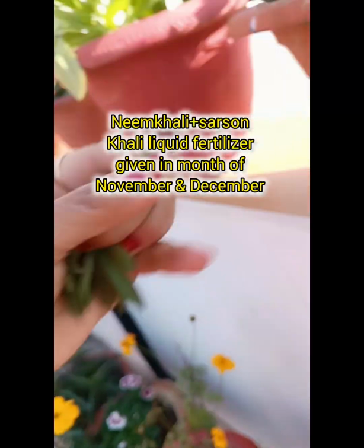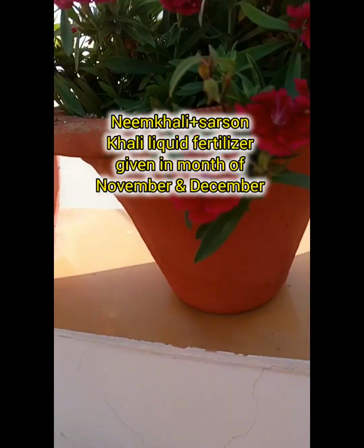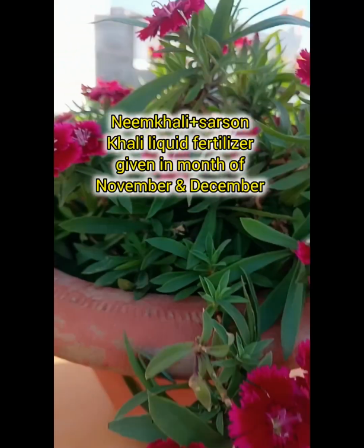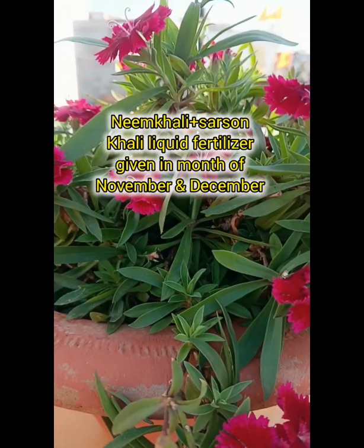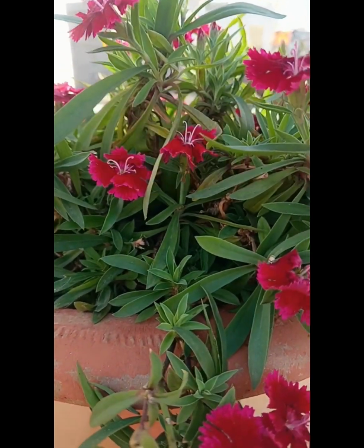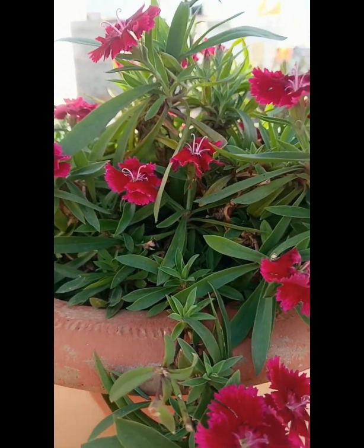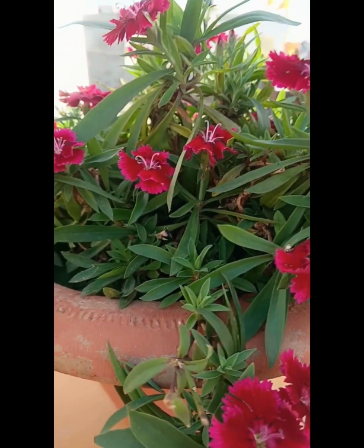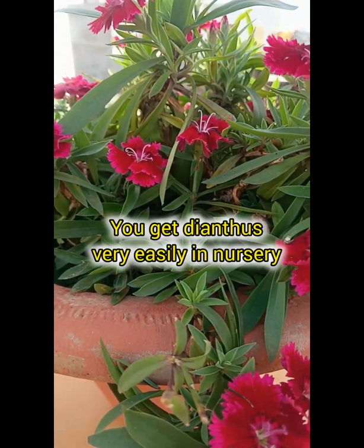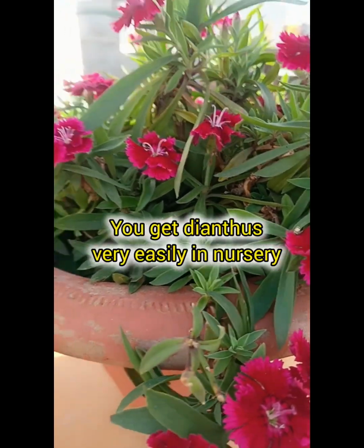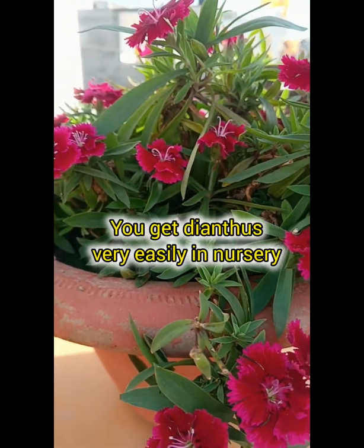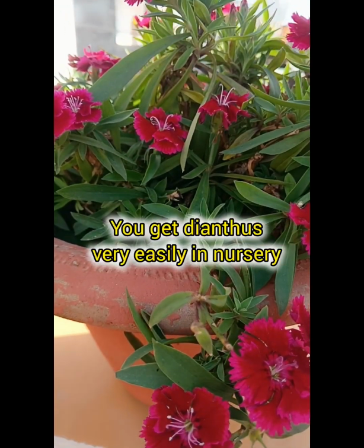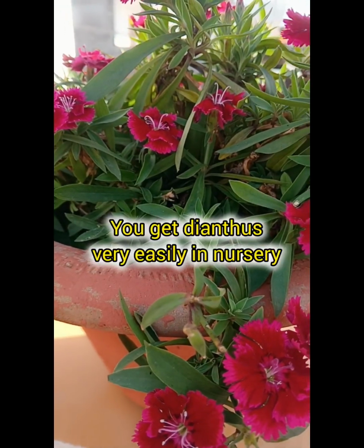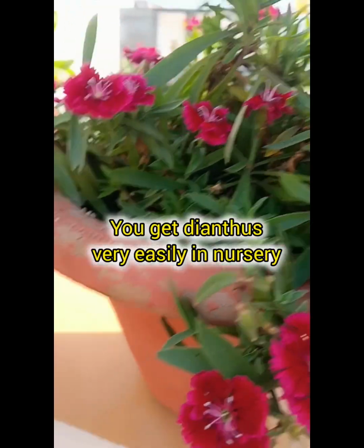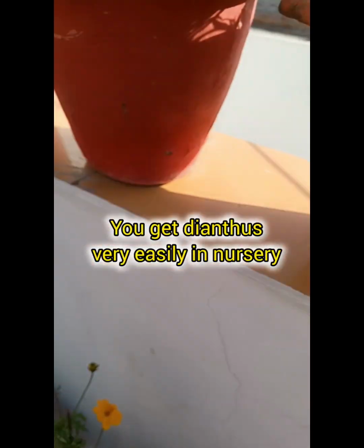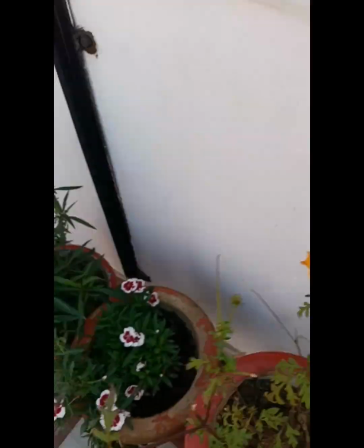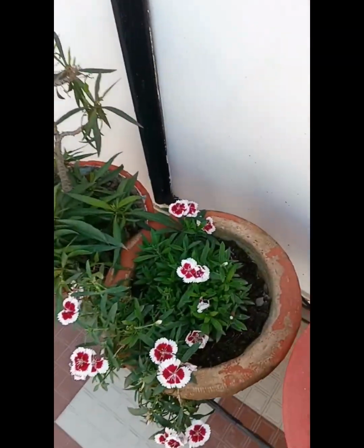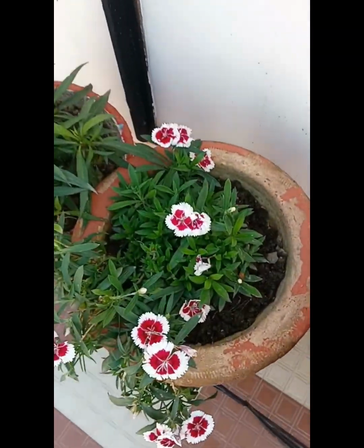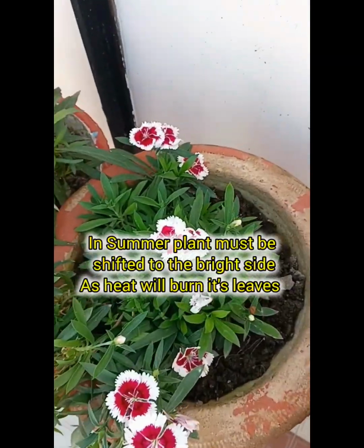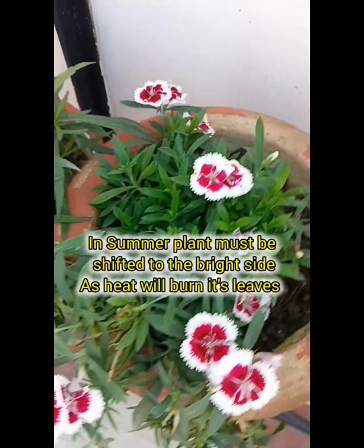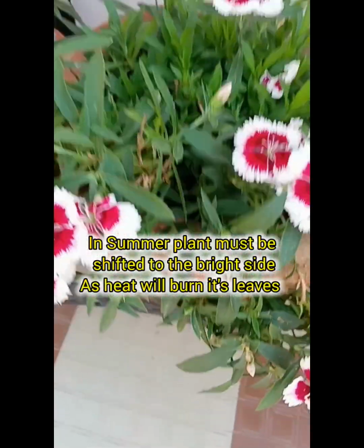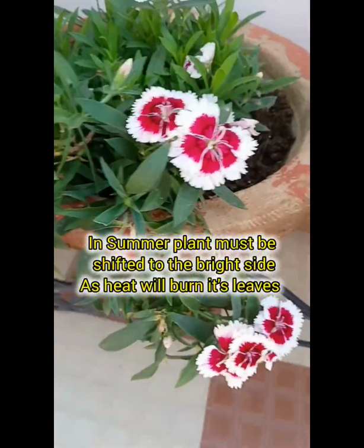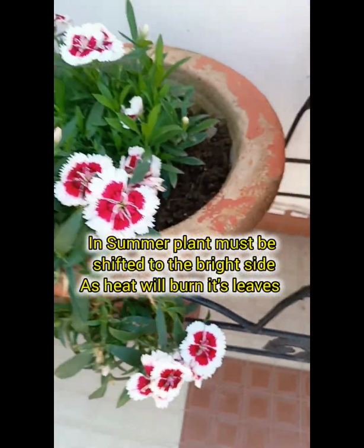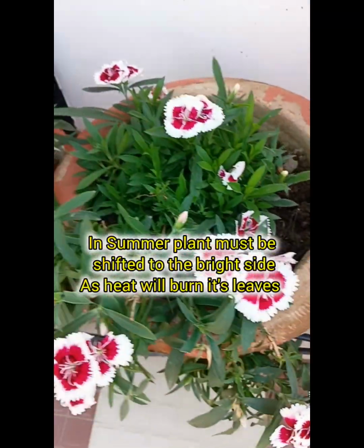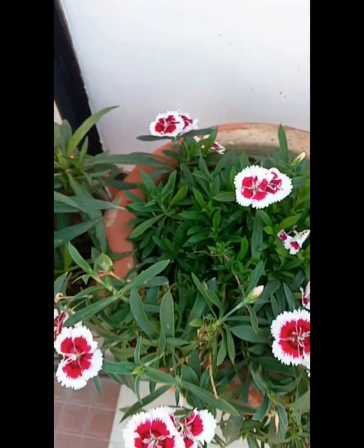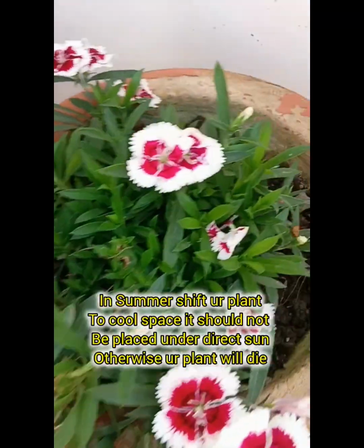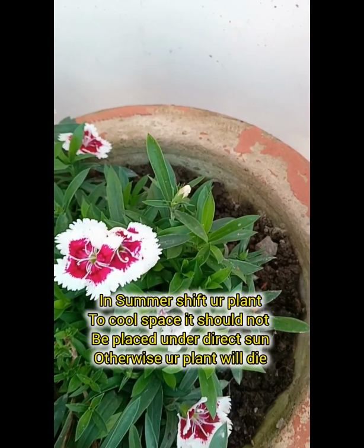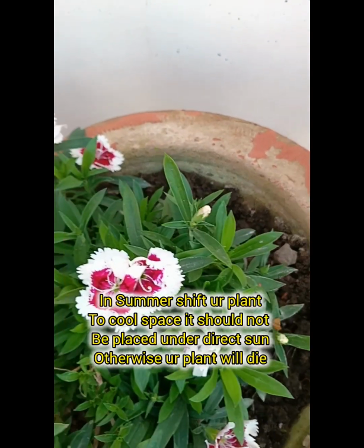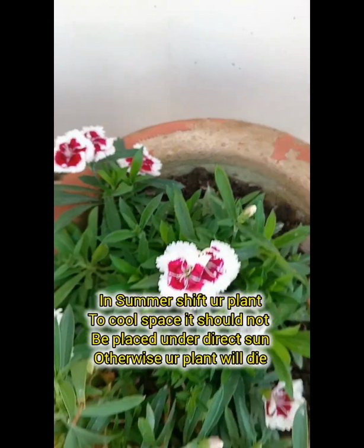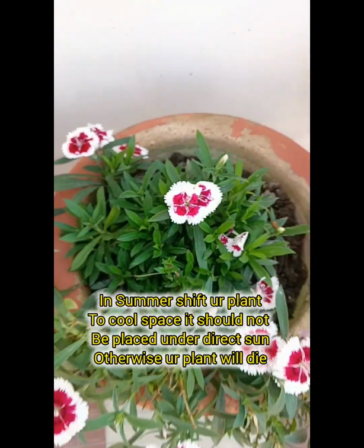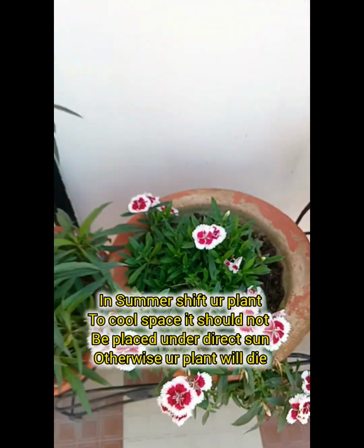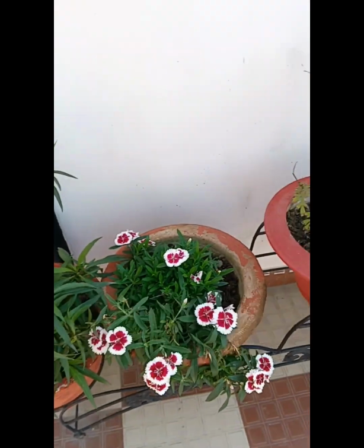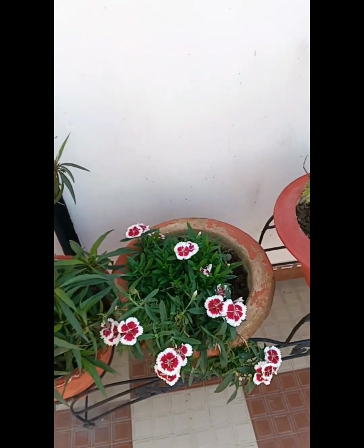The hybrid variety is always found in the nursery. In summers, I keep it from this place. I remove the leaves from the sink. These are two plants from last year. They are blooming very well.